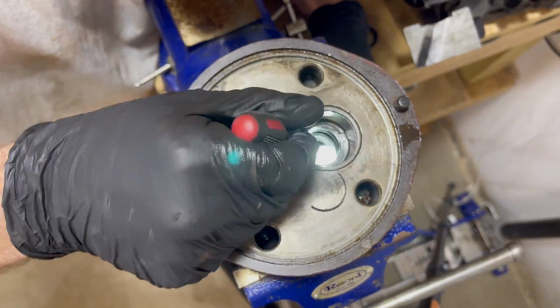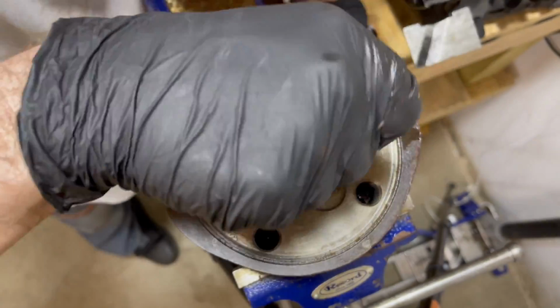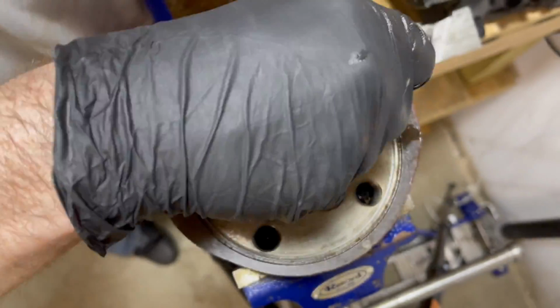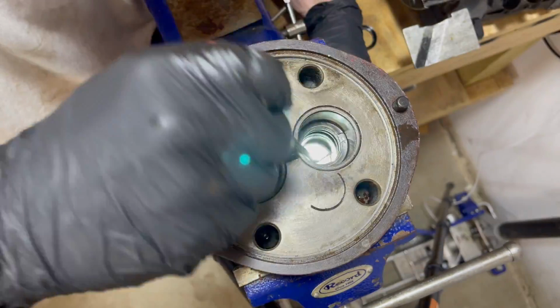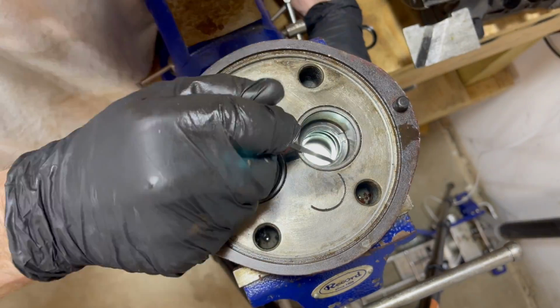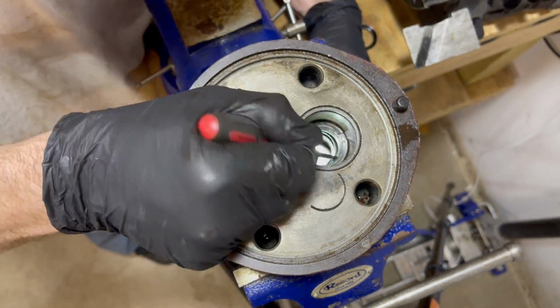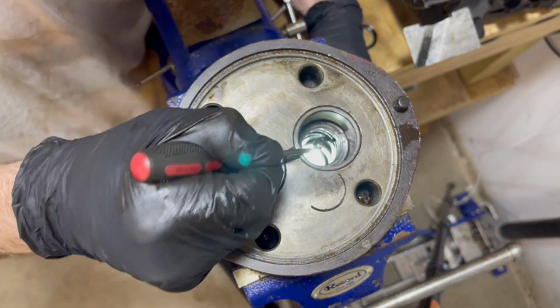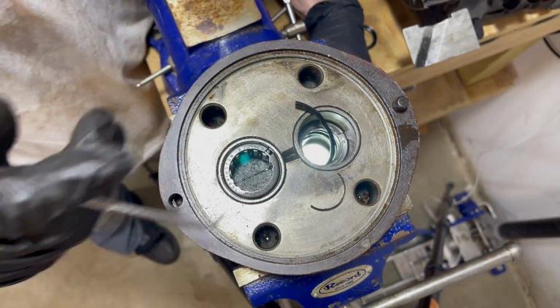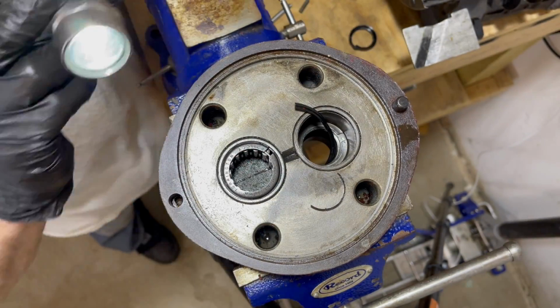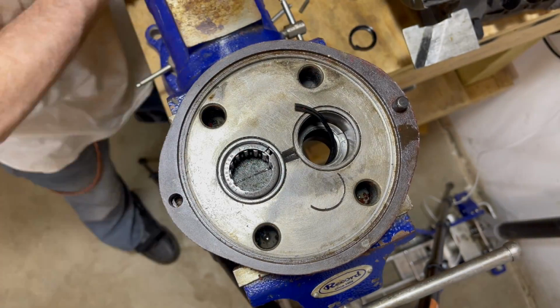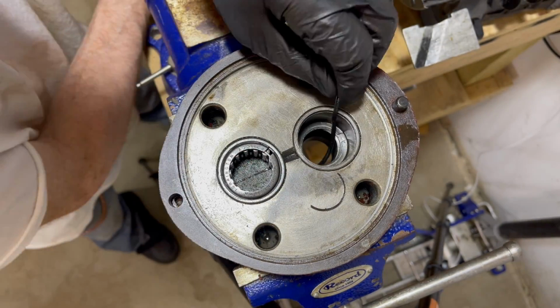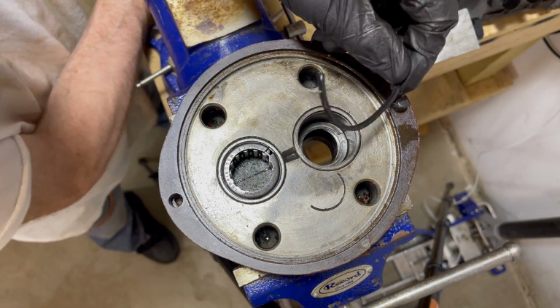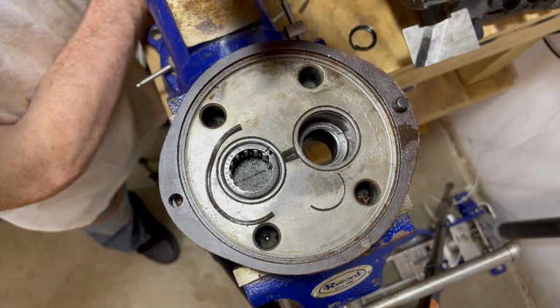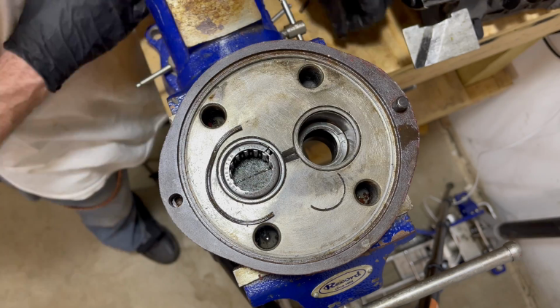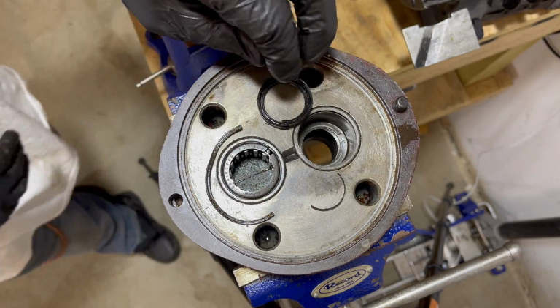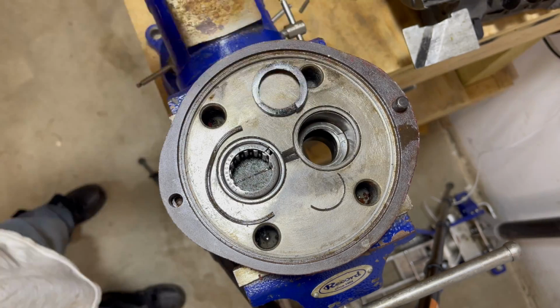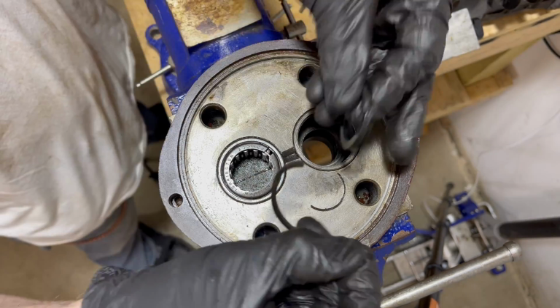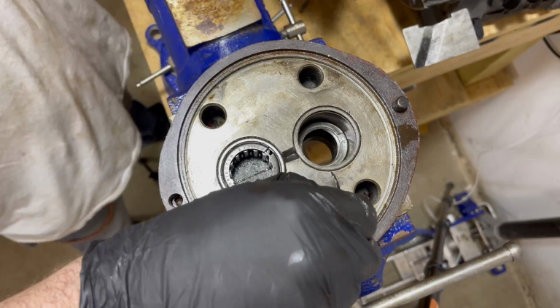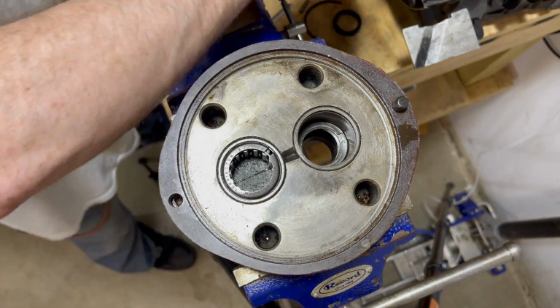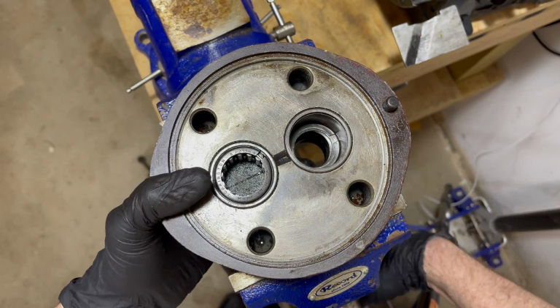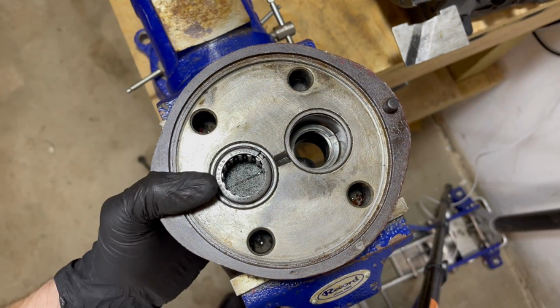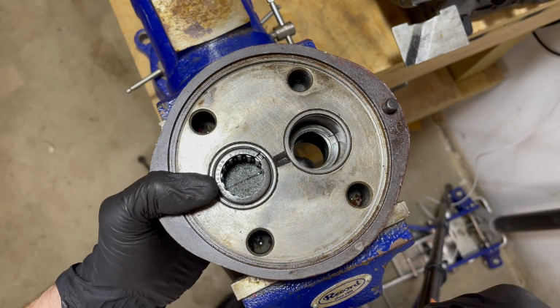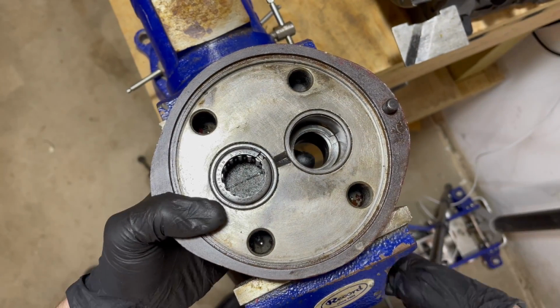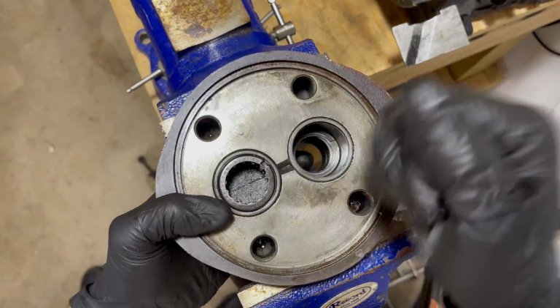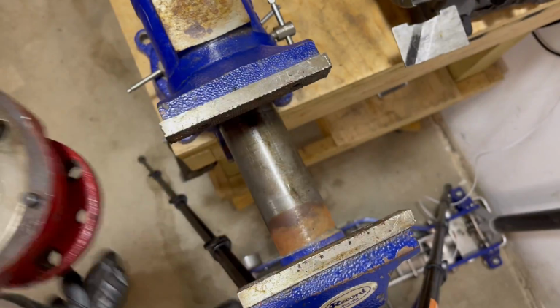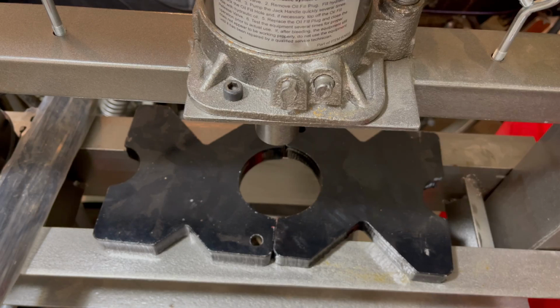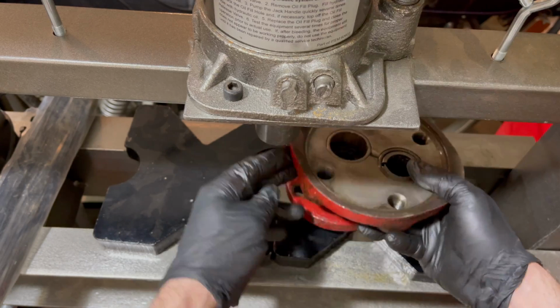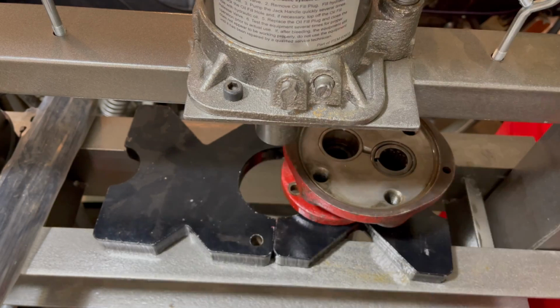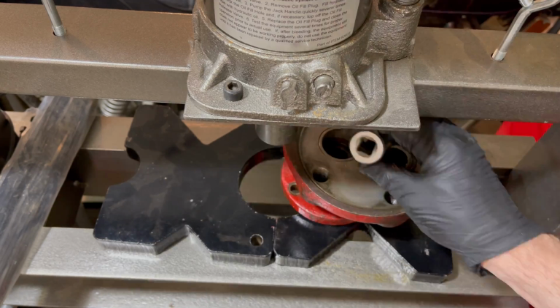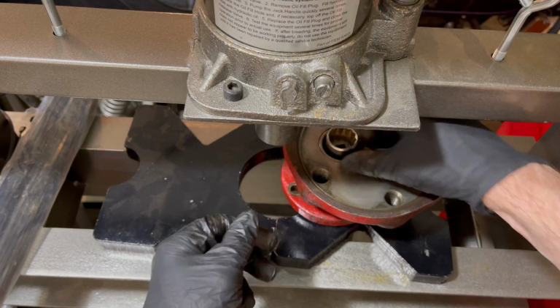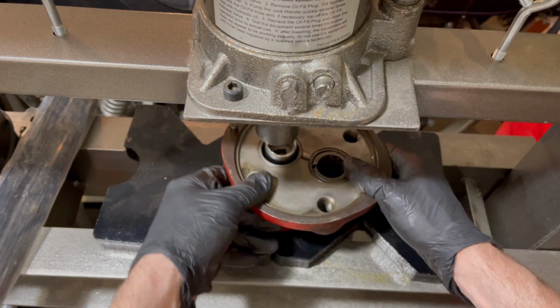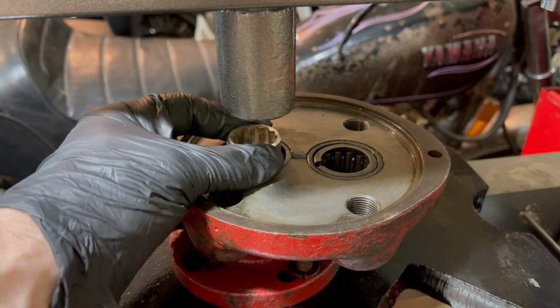Unfortunately the seal is coming out in pieces, which makes sense why it was leaking. Nothing else is coming out so I'm gonna have to use the press to break it free.